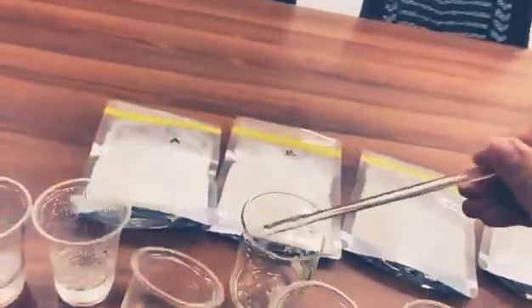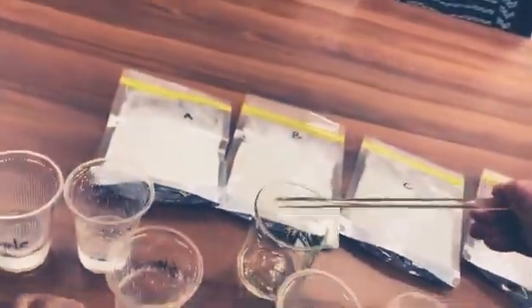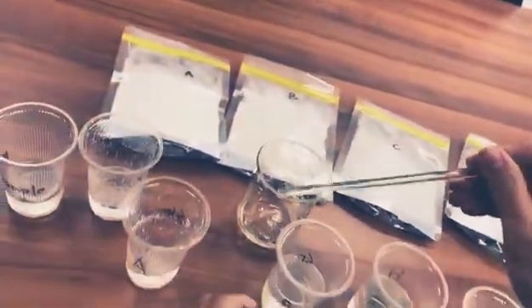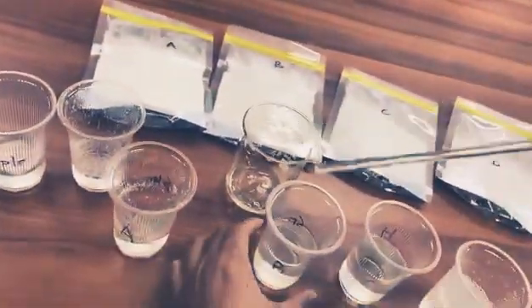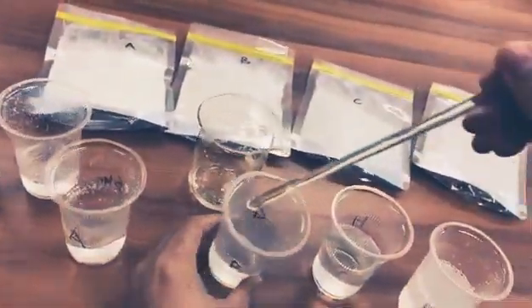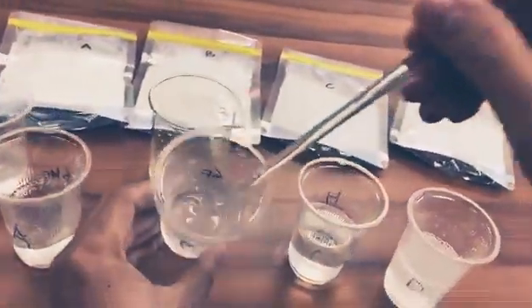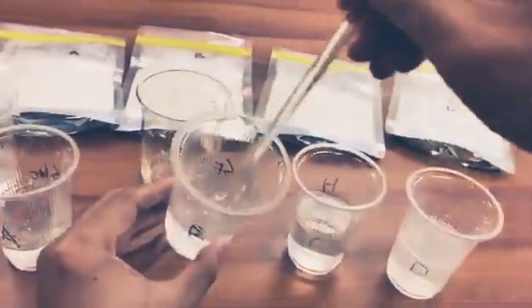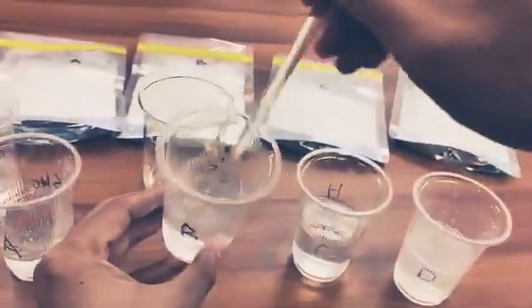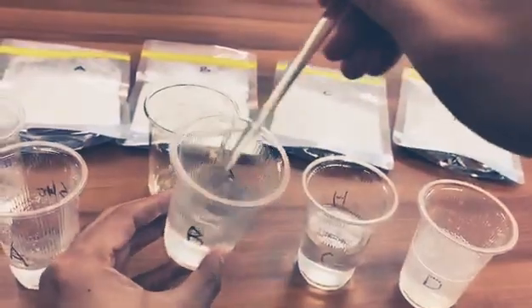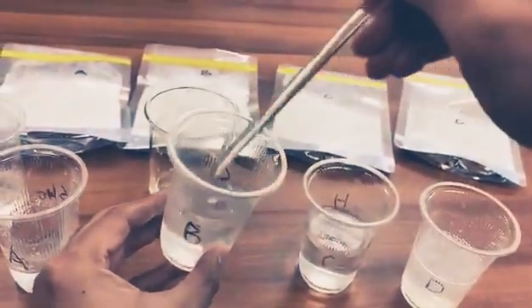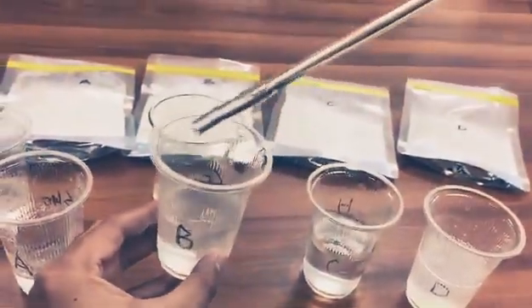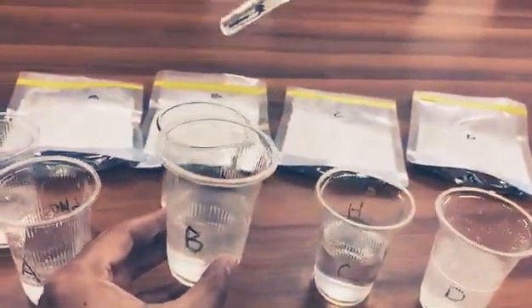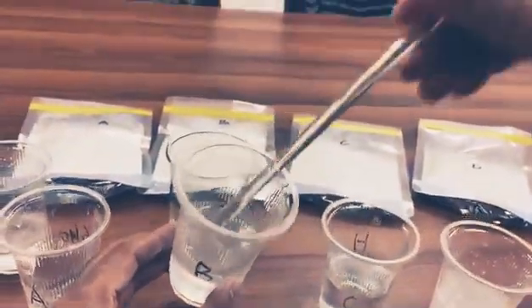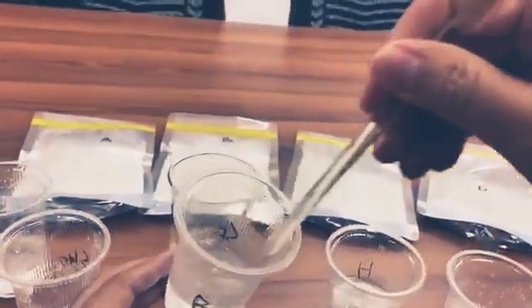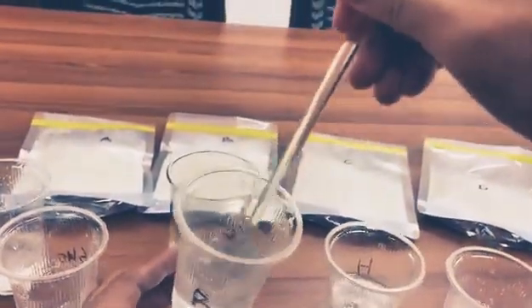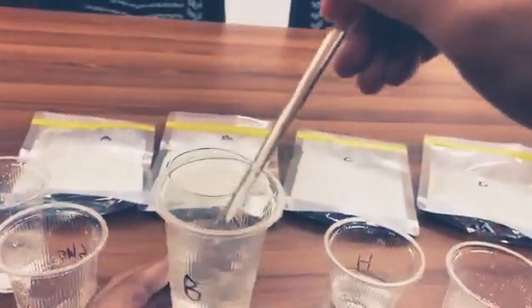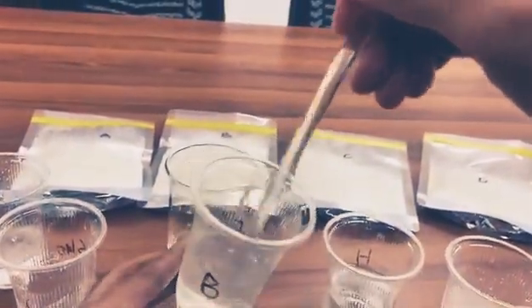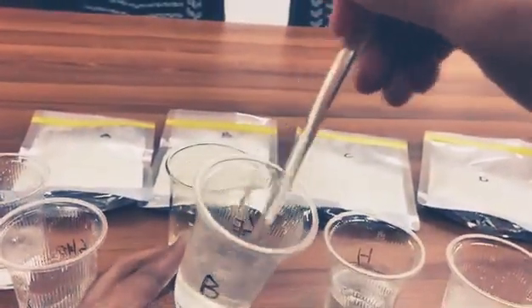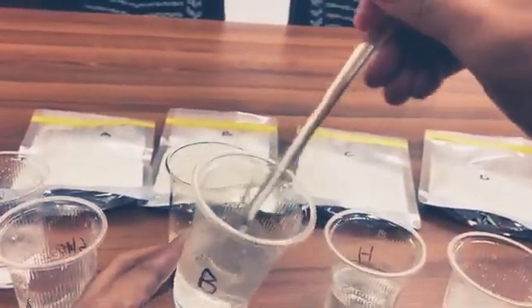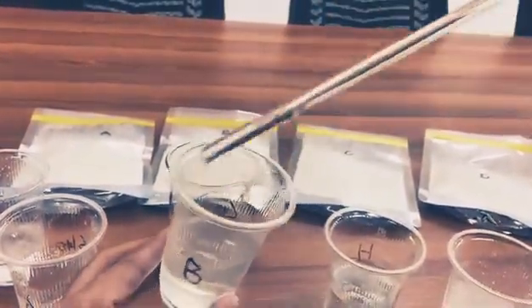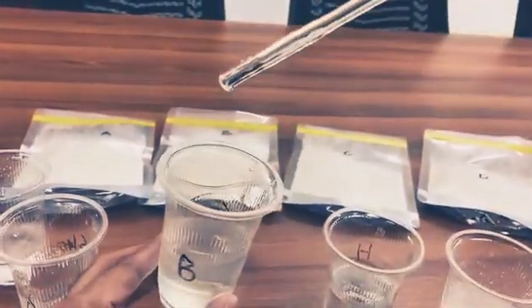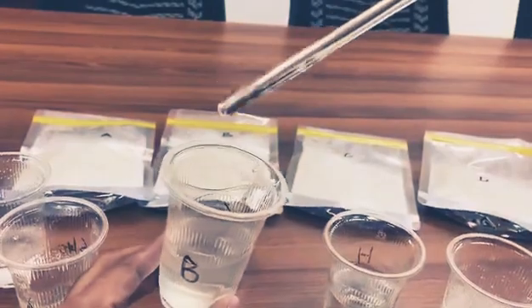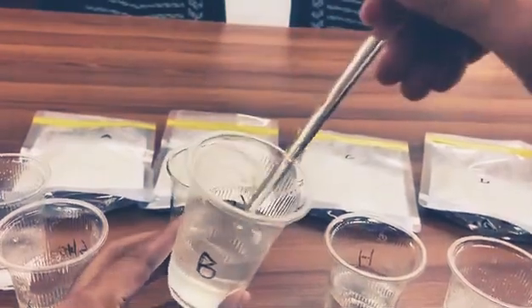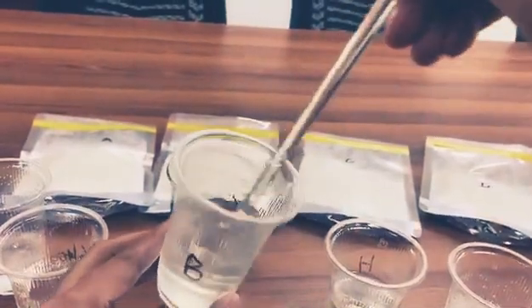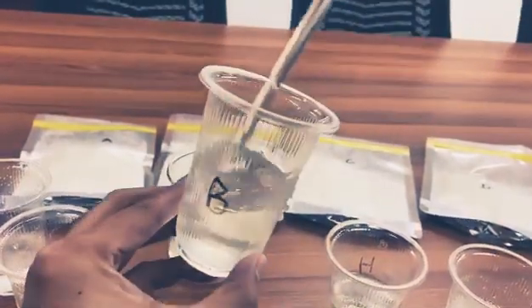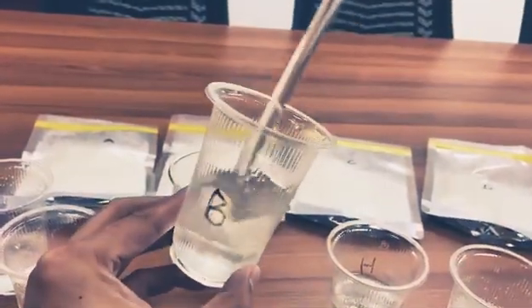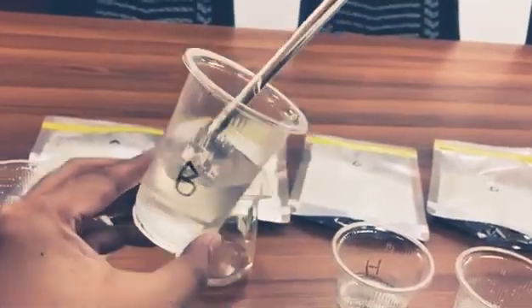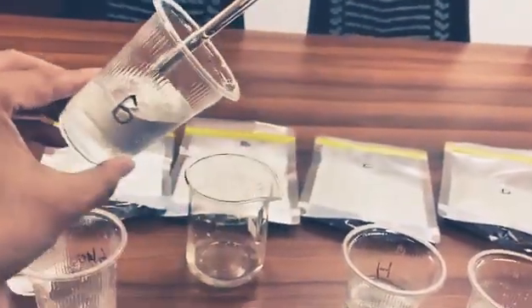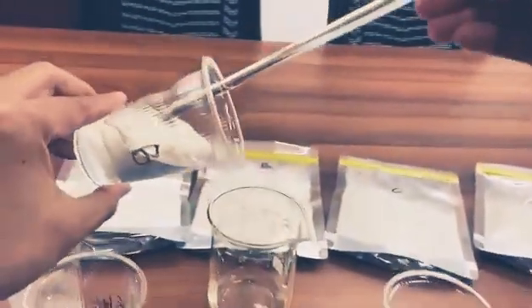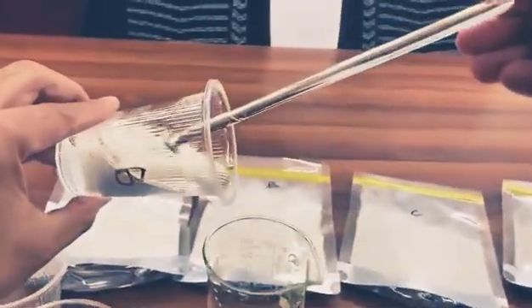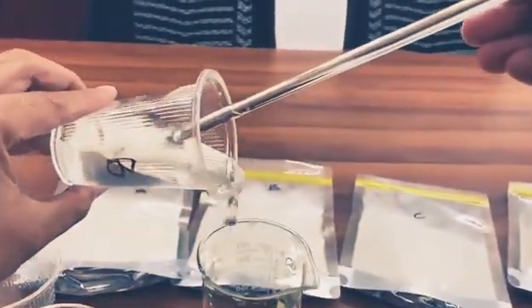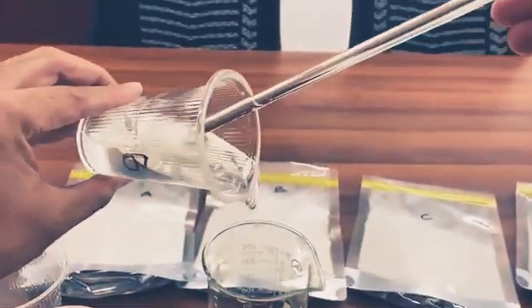And this one is sample B. The viscosity is also good and transparent, like this.